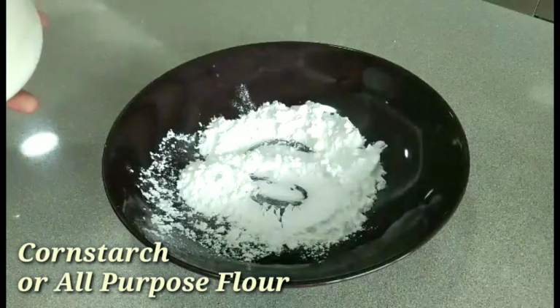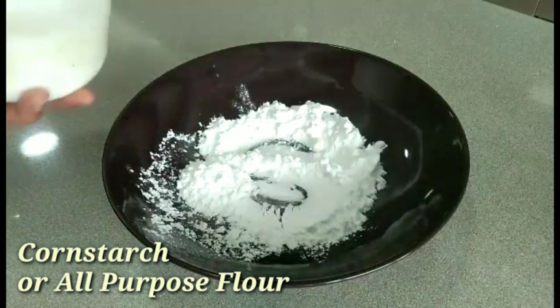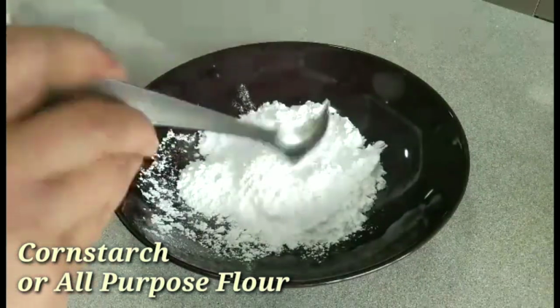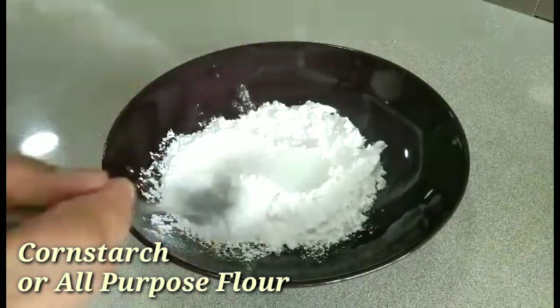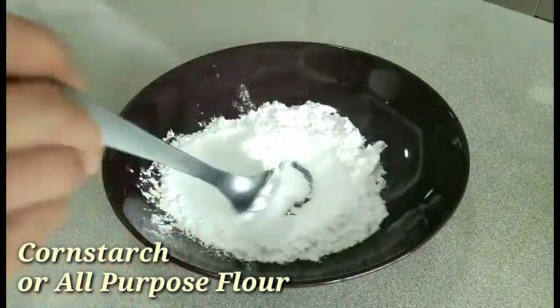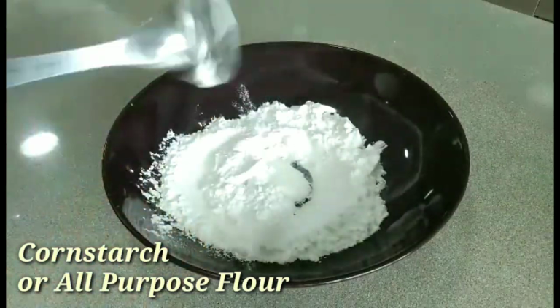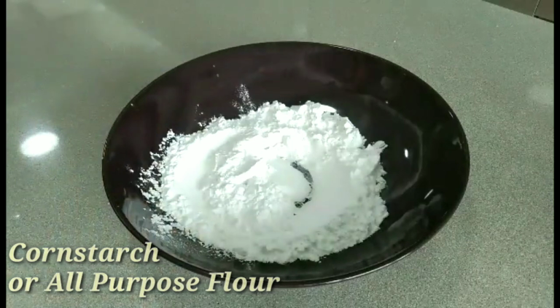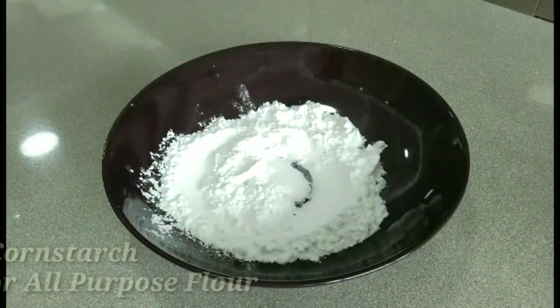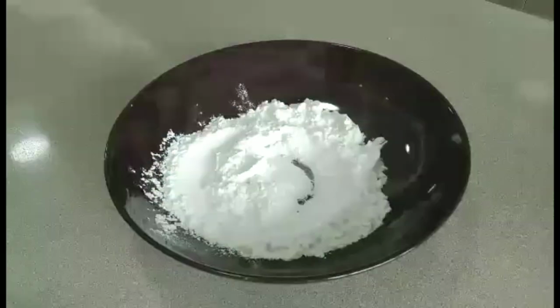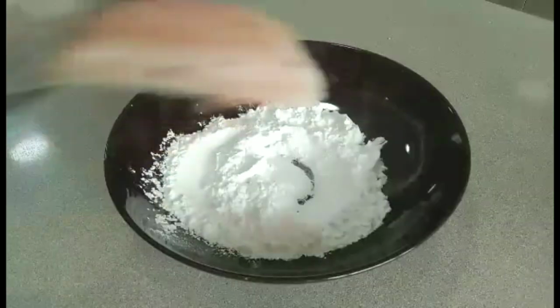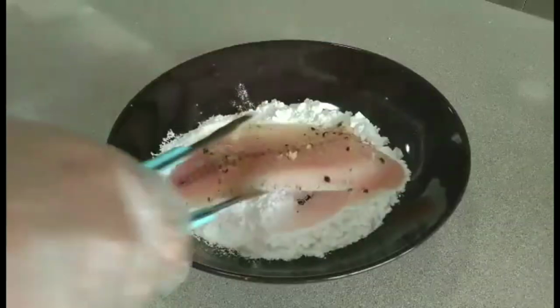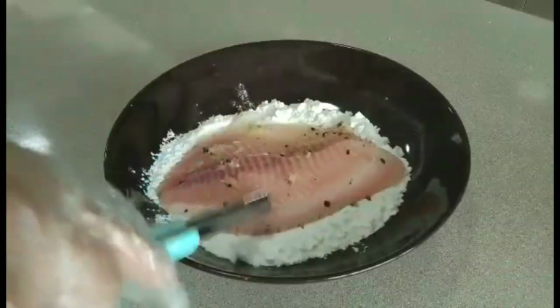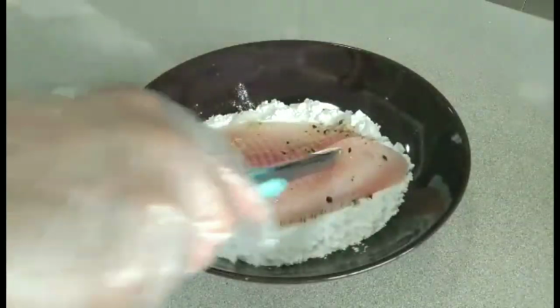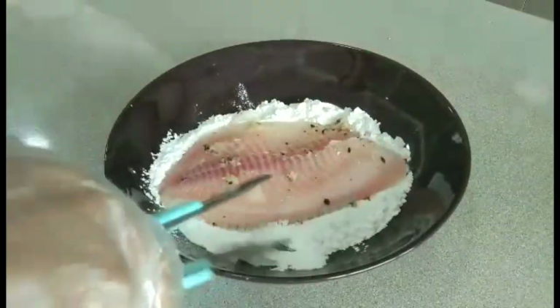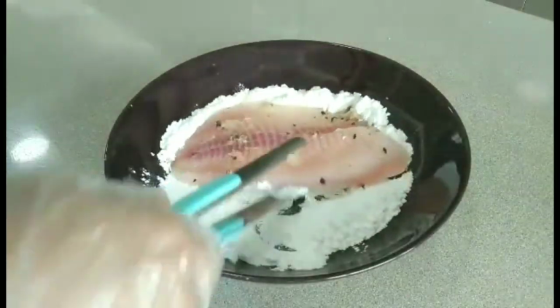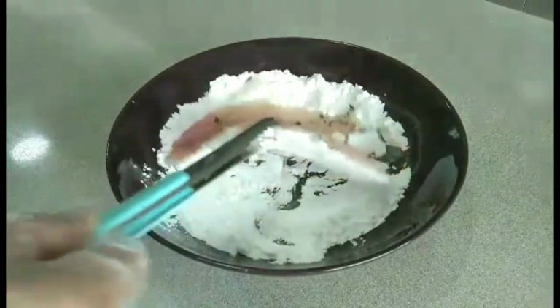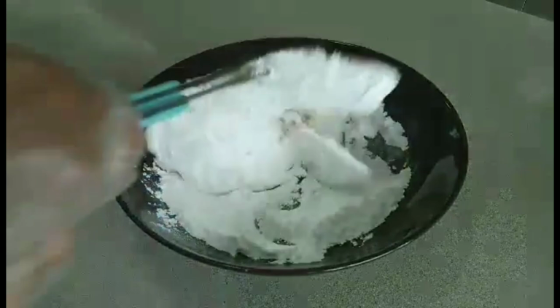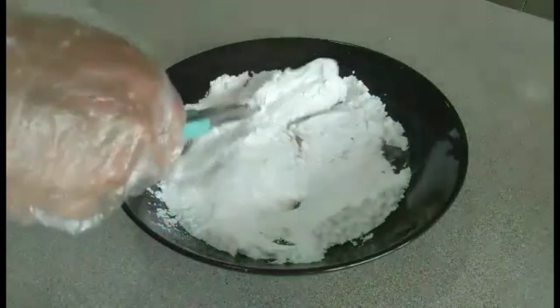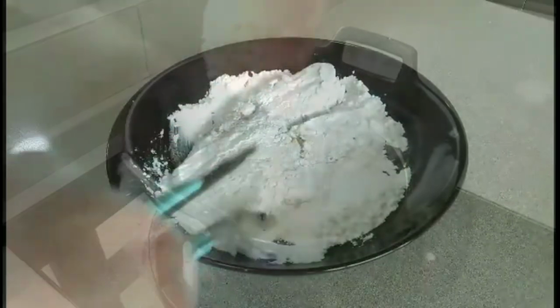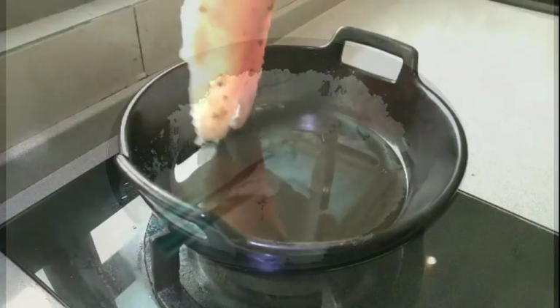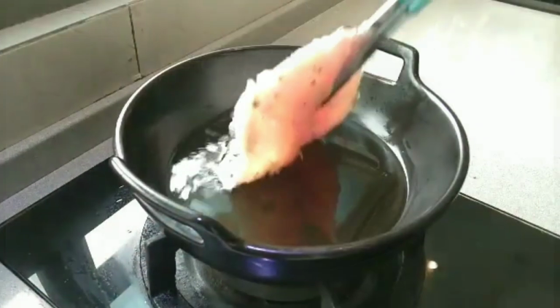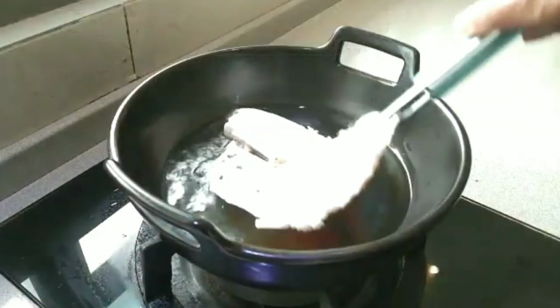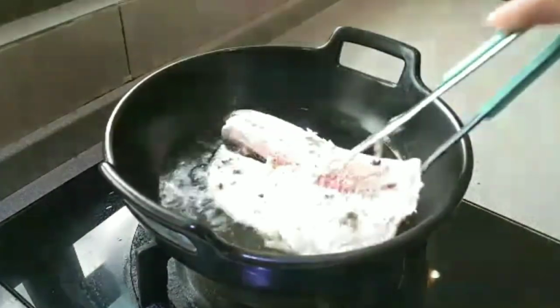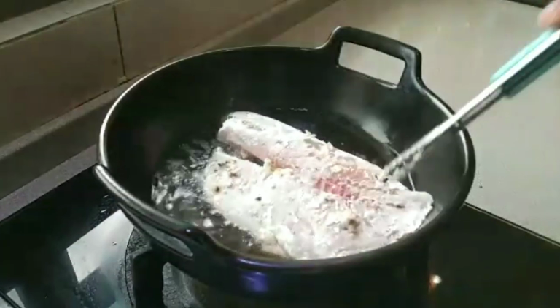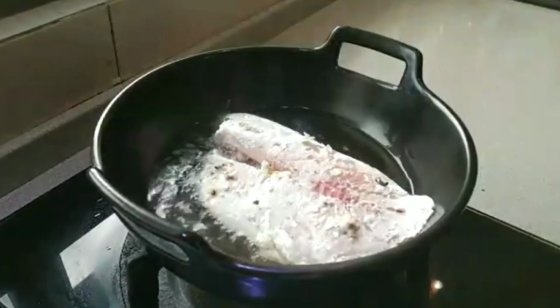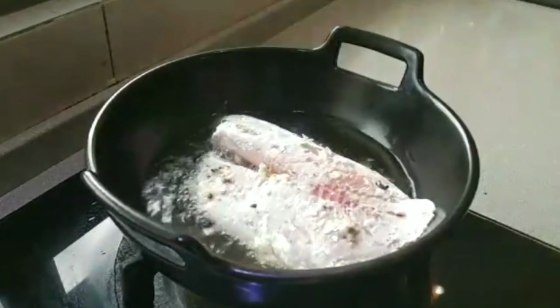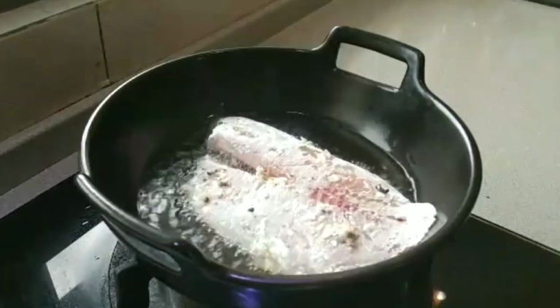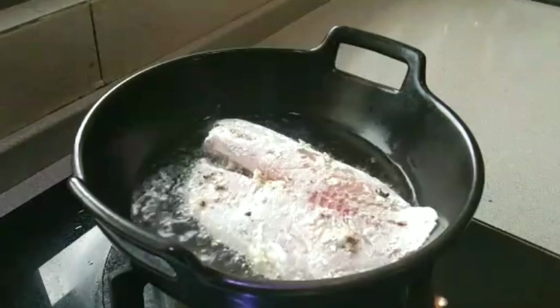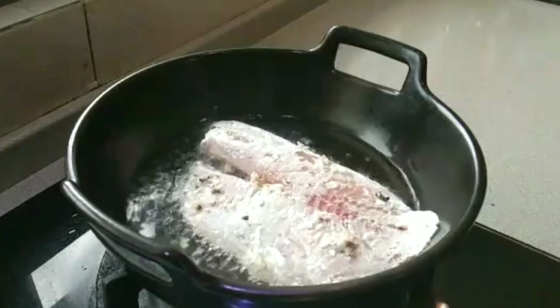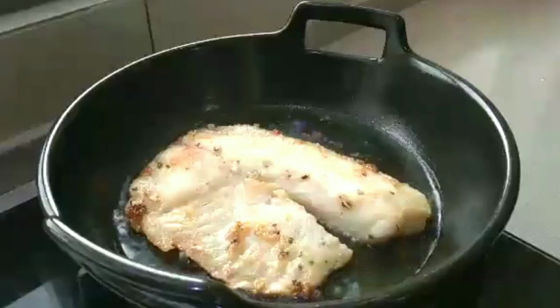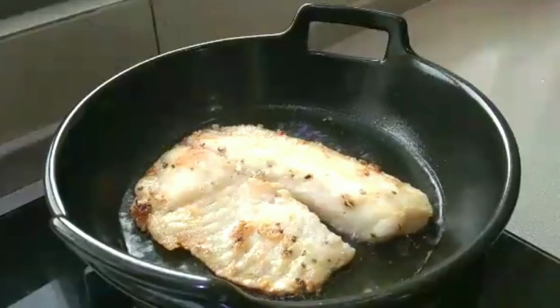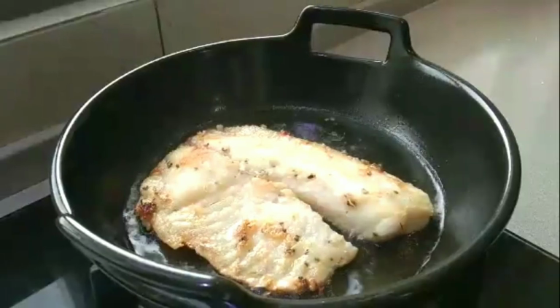Add two boxes. A large bowl. Add a small bowl. Let's get started.